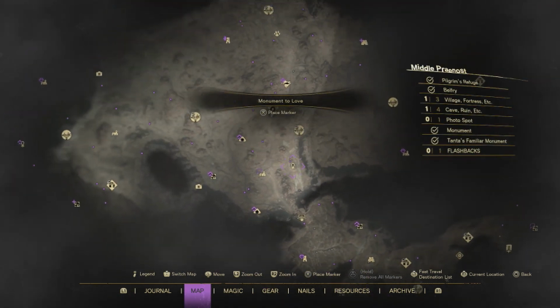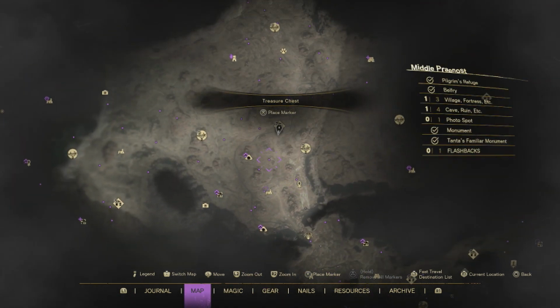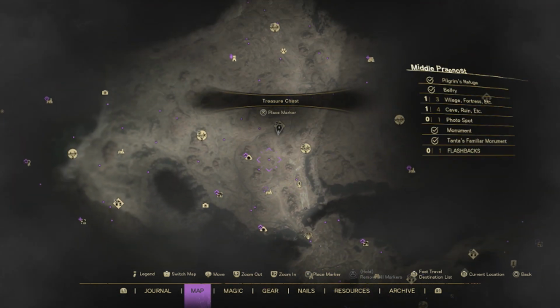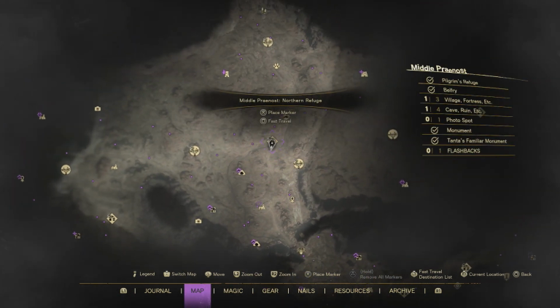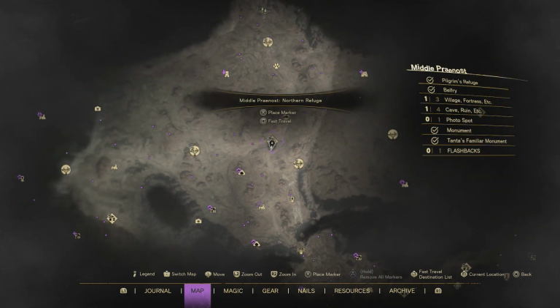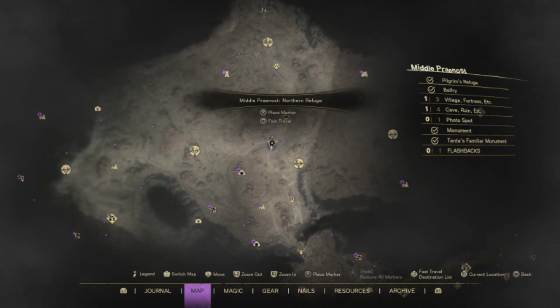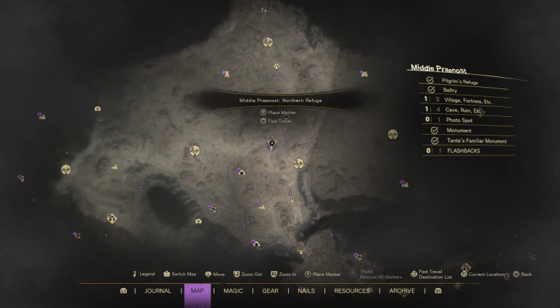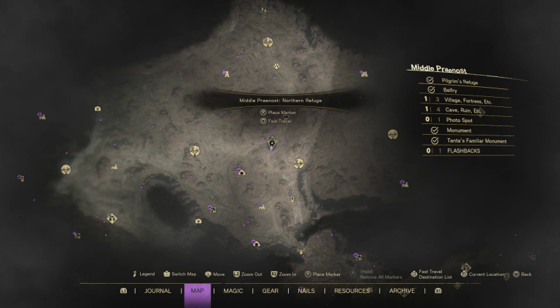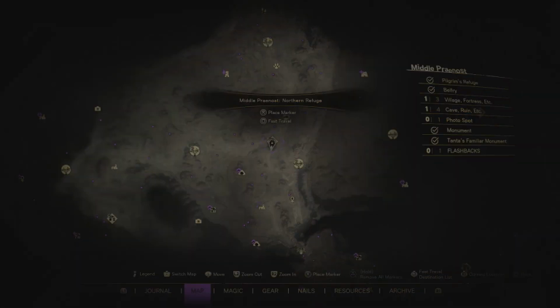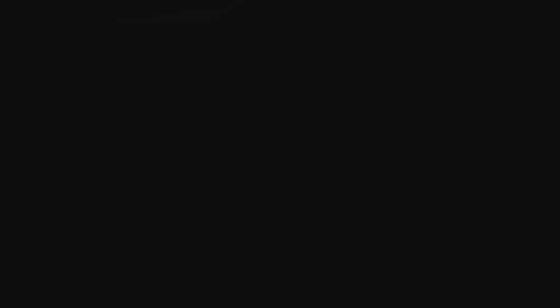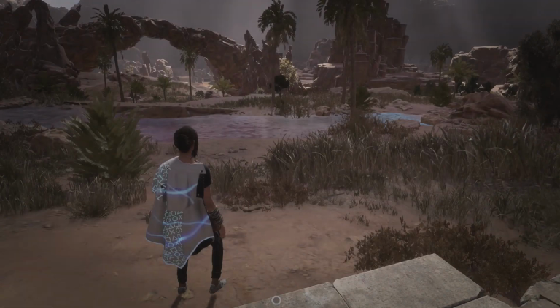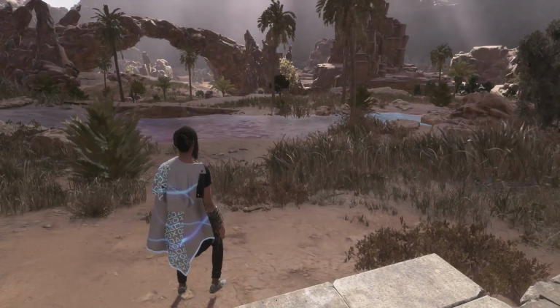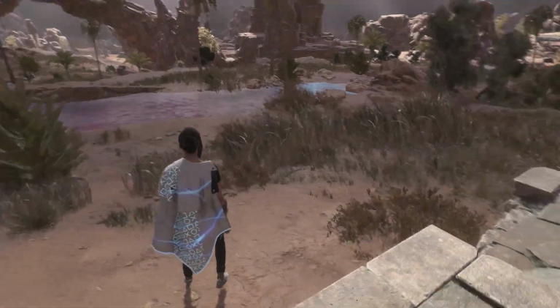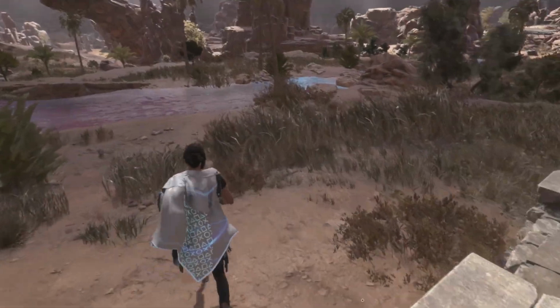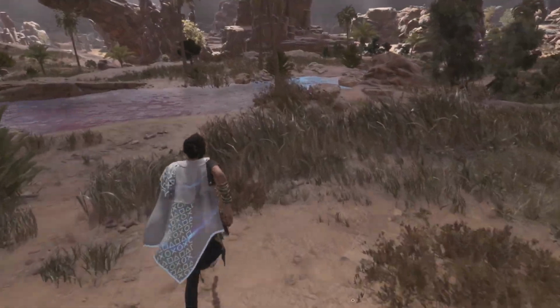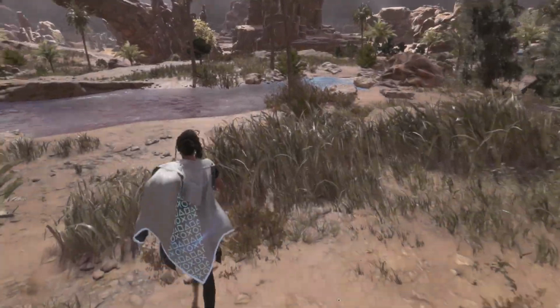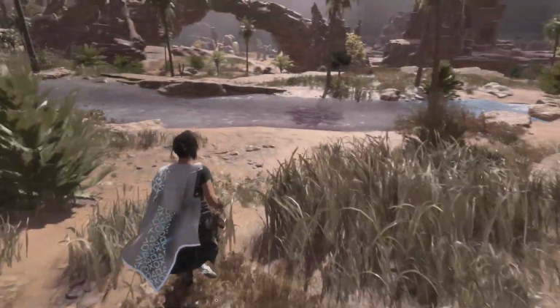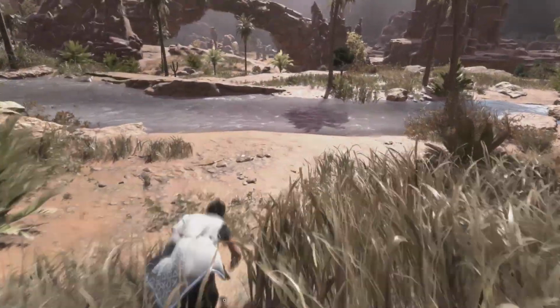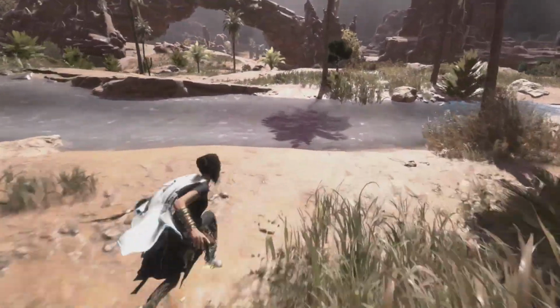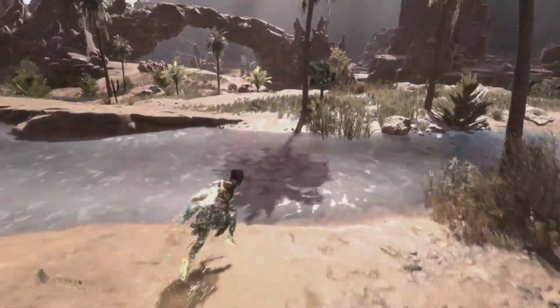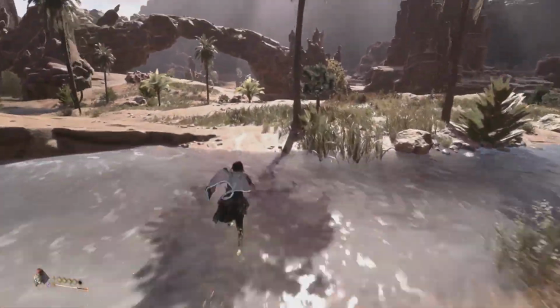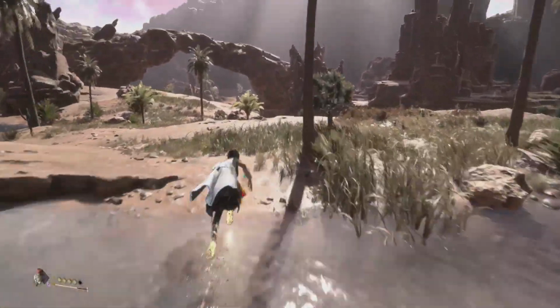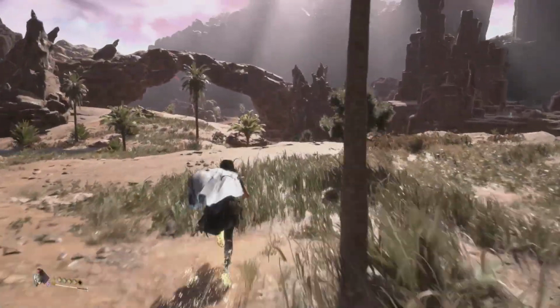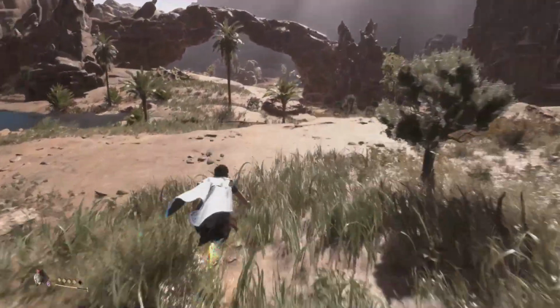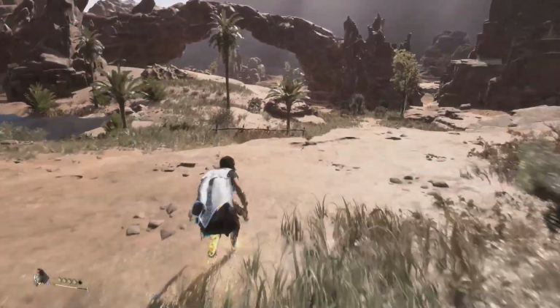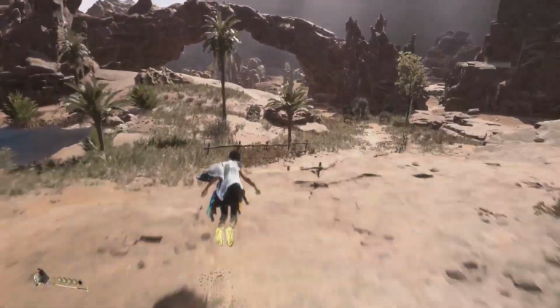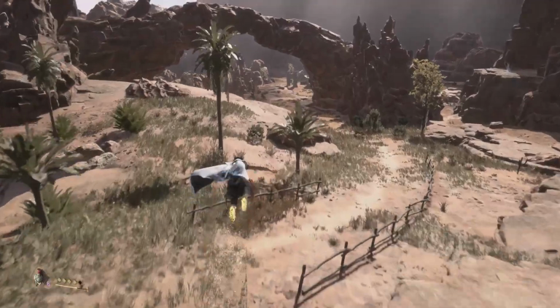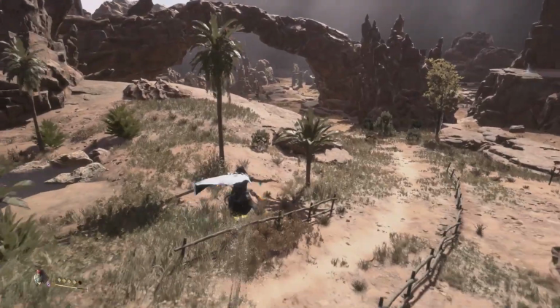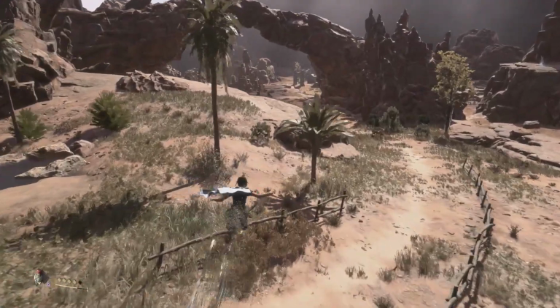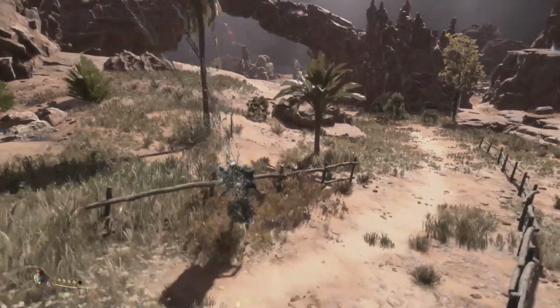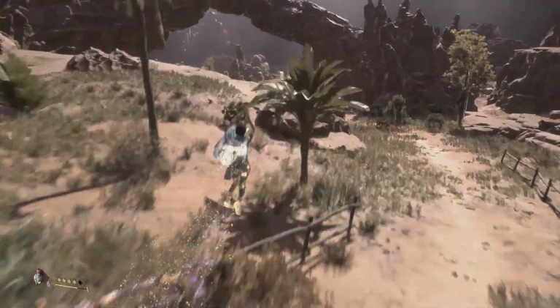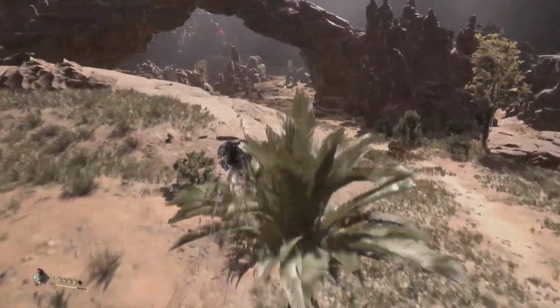Just south of where this is, there's a herd of 6 or 7 goat-like enemies. These are all weak to Frey's magic, so it's just past this cliff underneath the Arkin Rocks you can see in front.